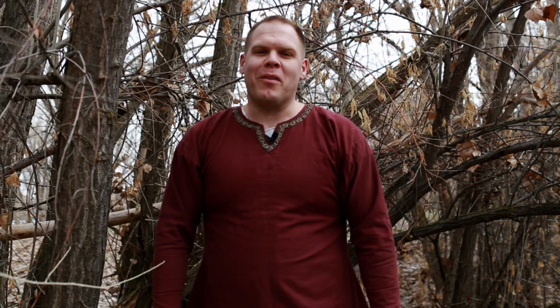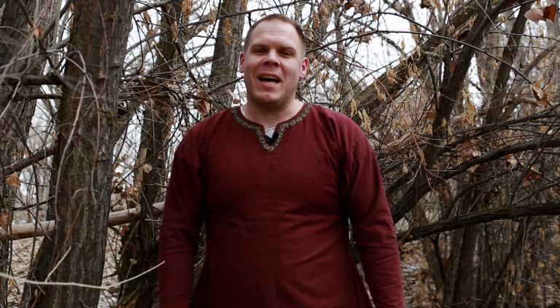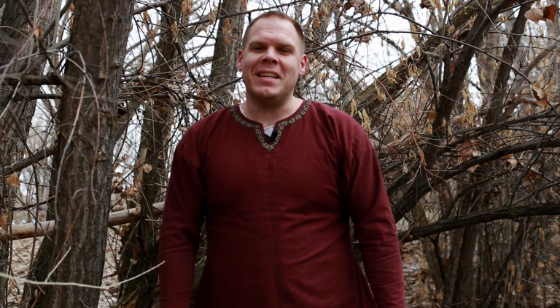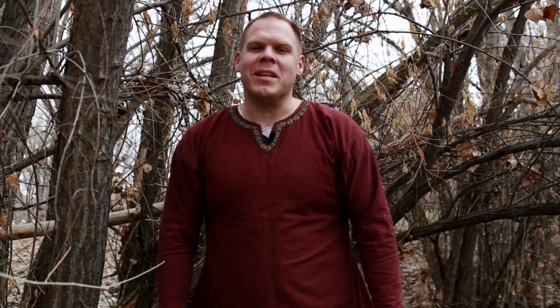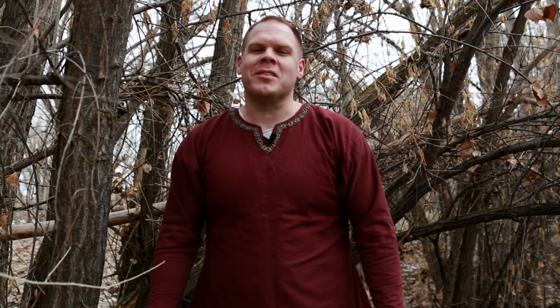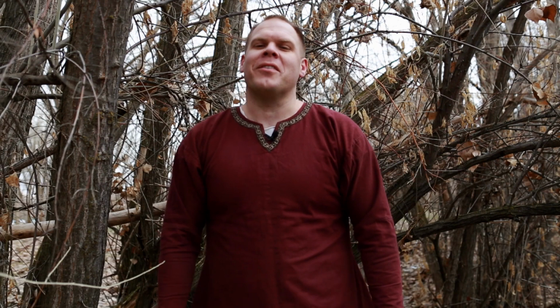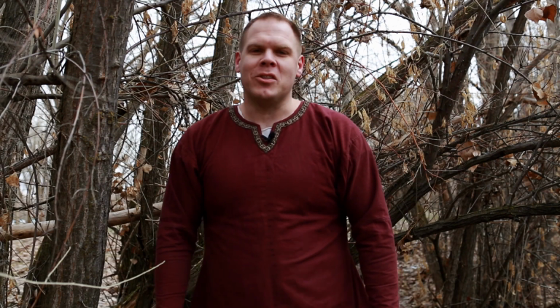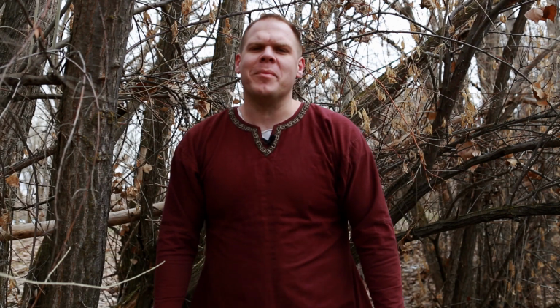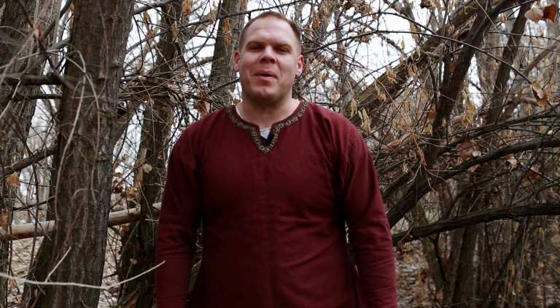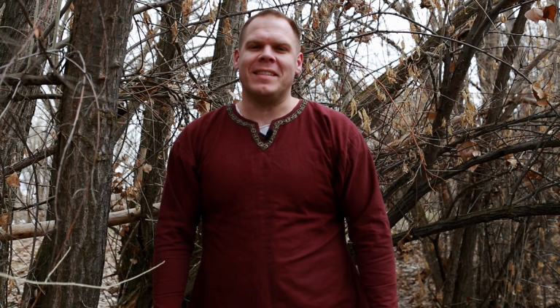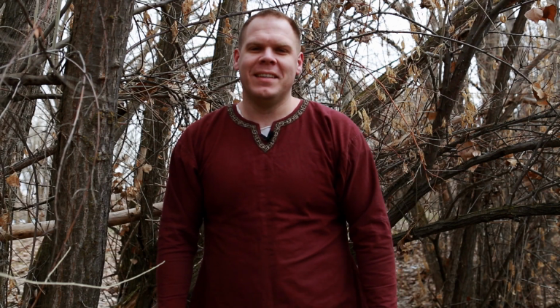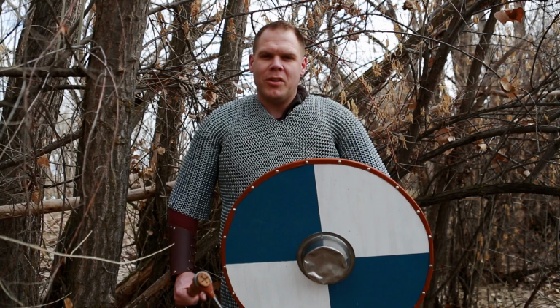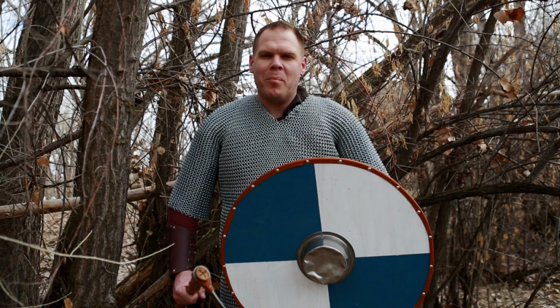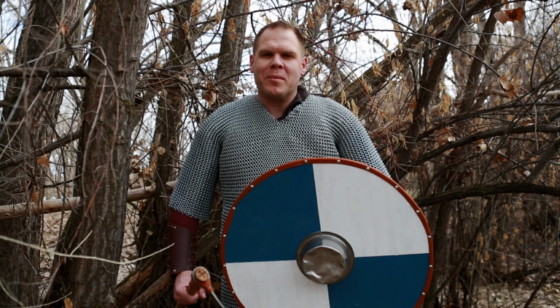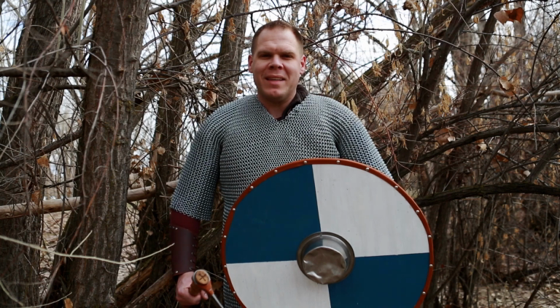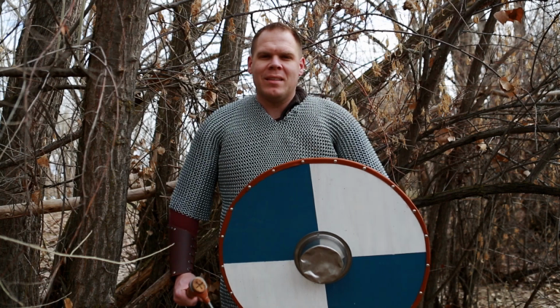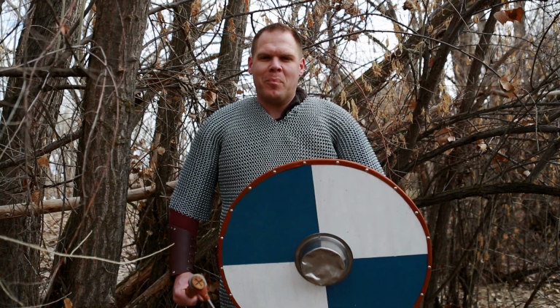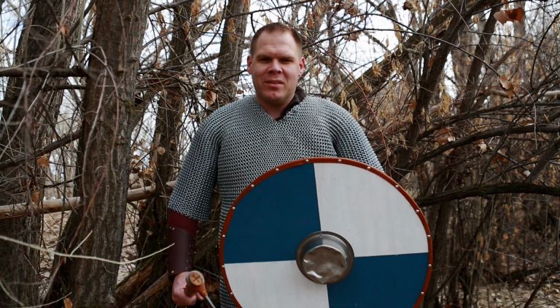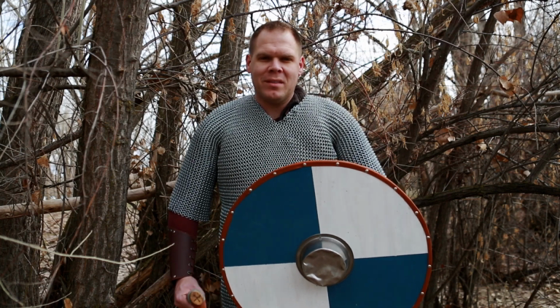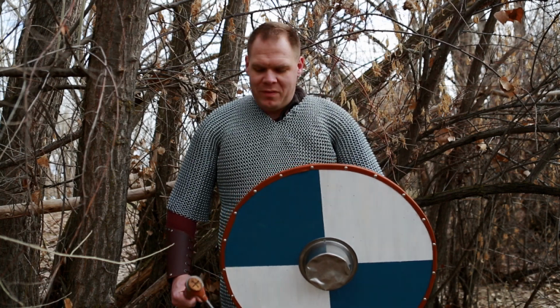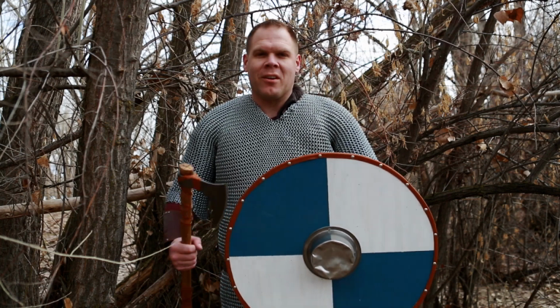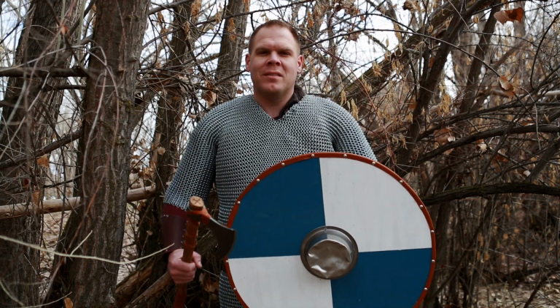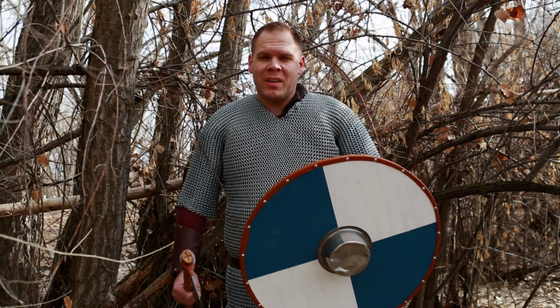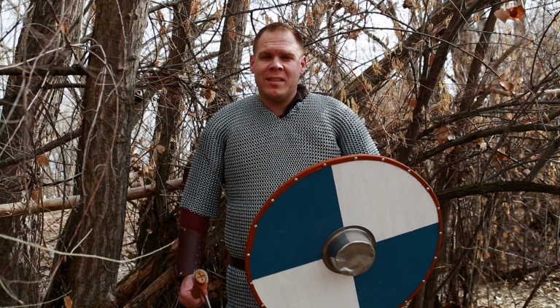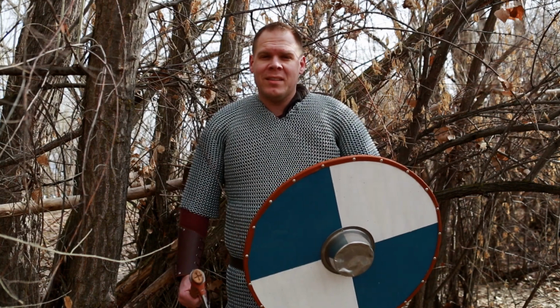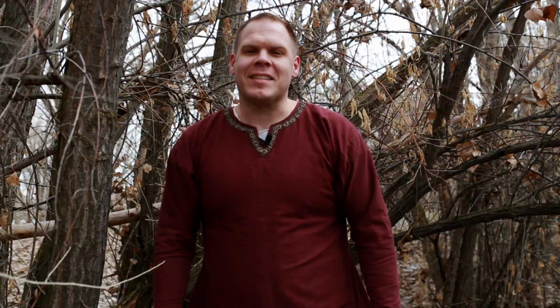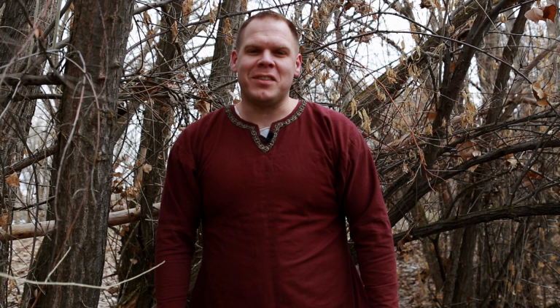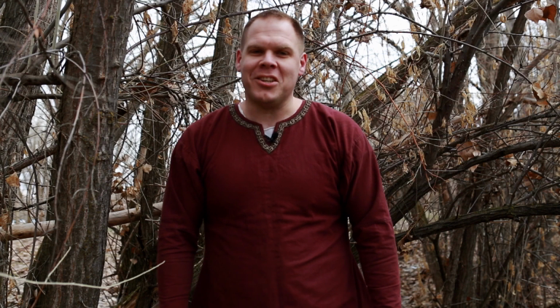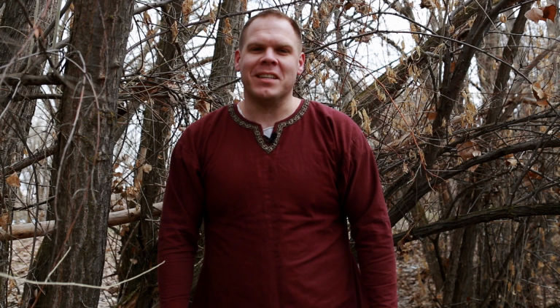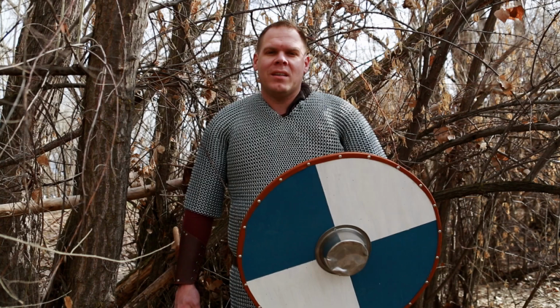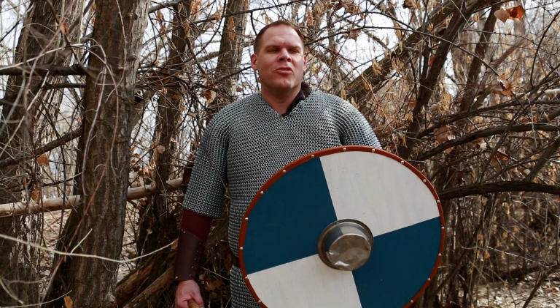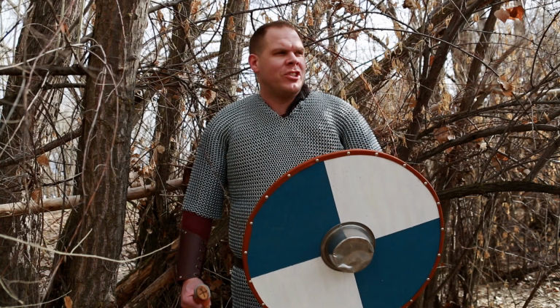My family hasn't eaten in weeks, we are starving — could you please make us some pies? You need me to bake some pies? I'm not a baker, I'm an adventurer. You have kids? Yes, I have ten children. Oh shit.